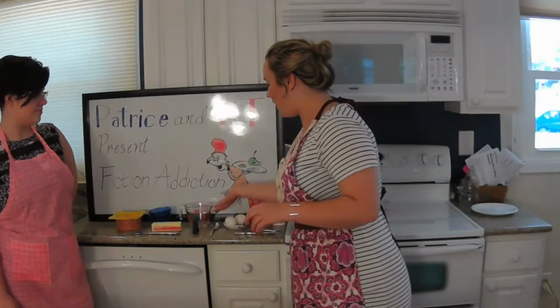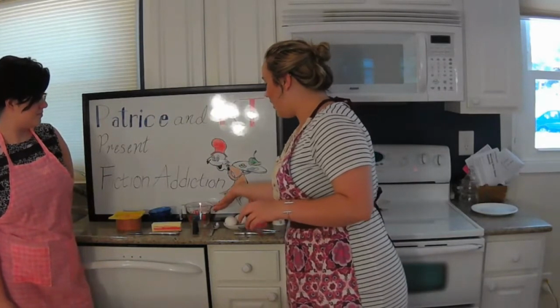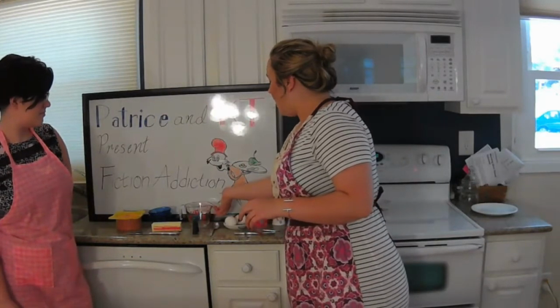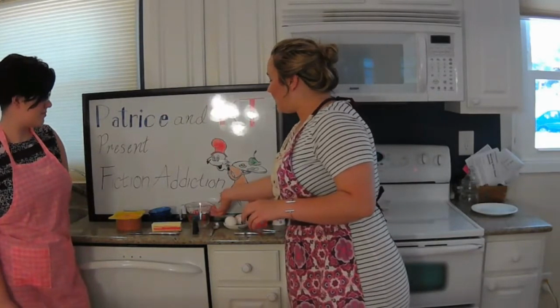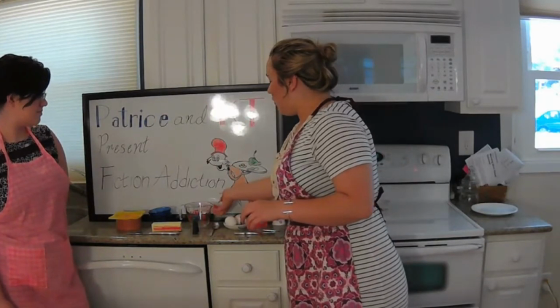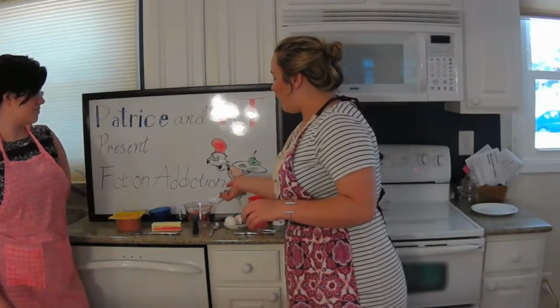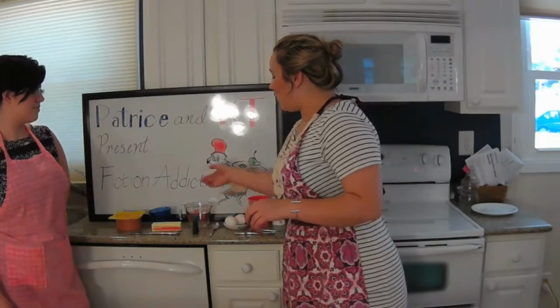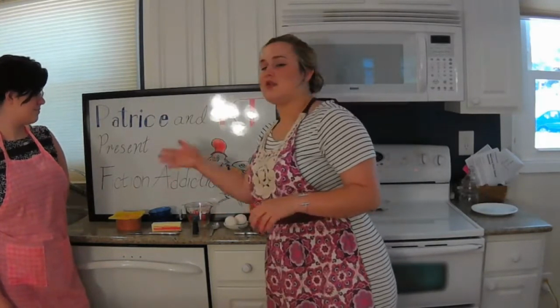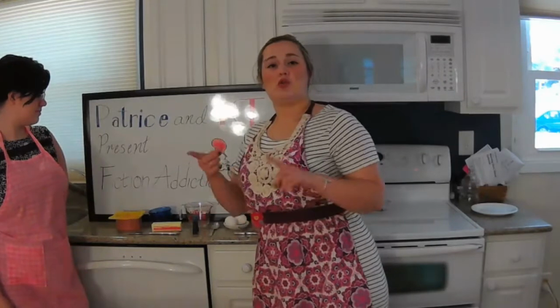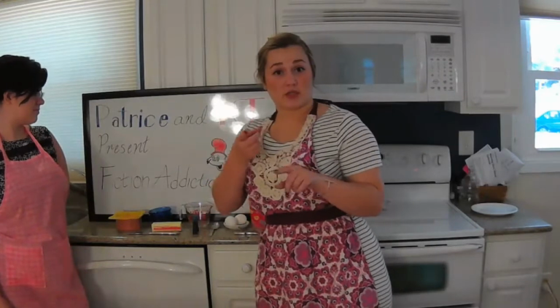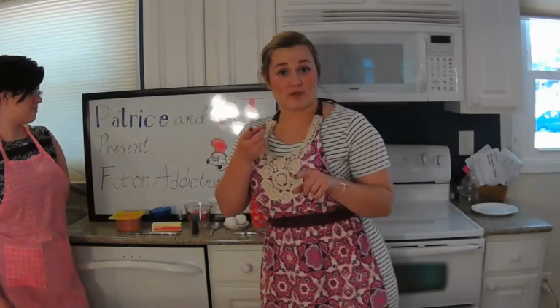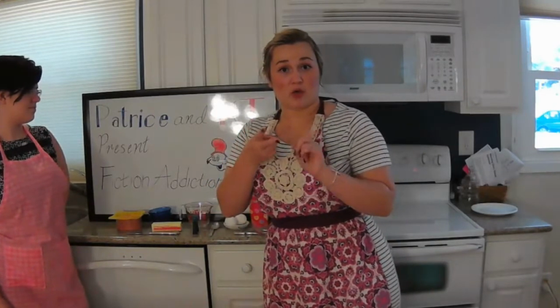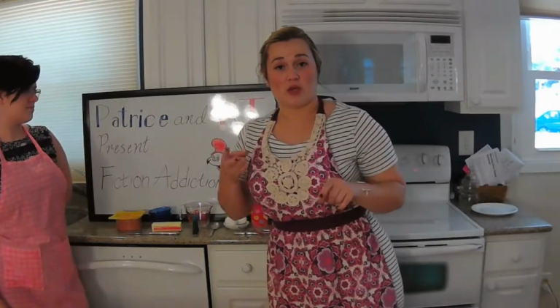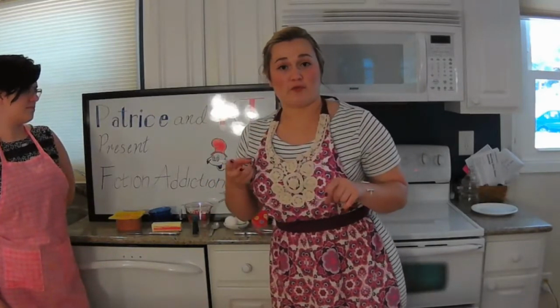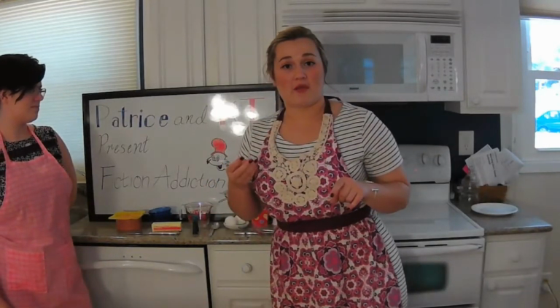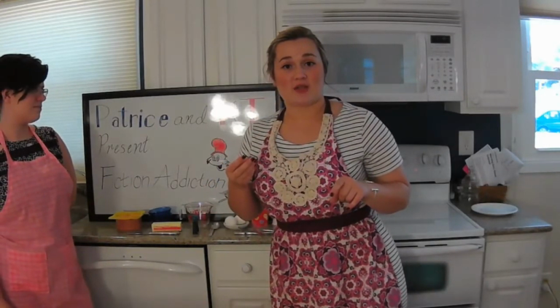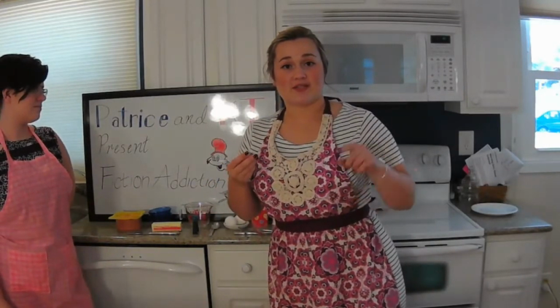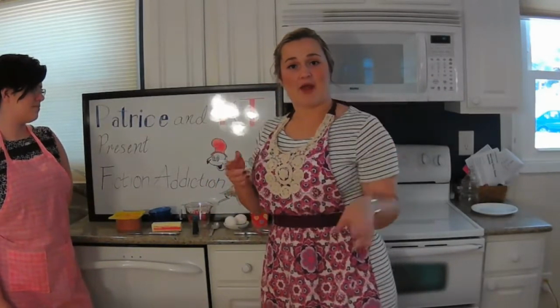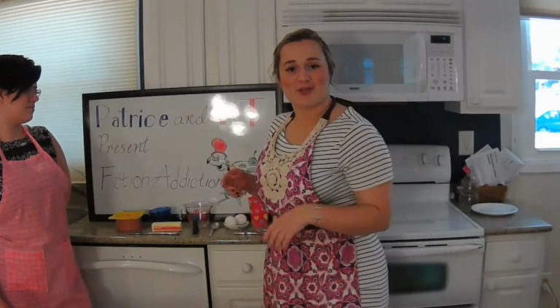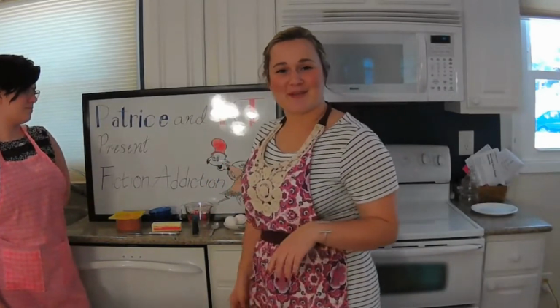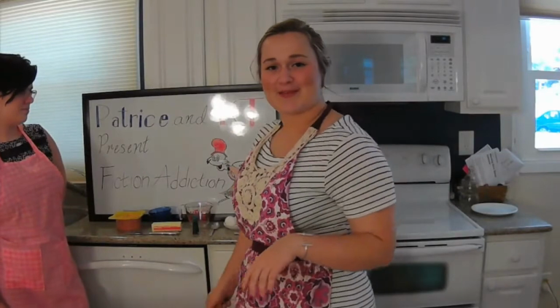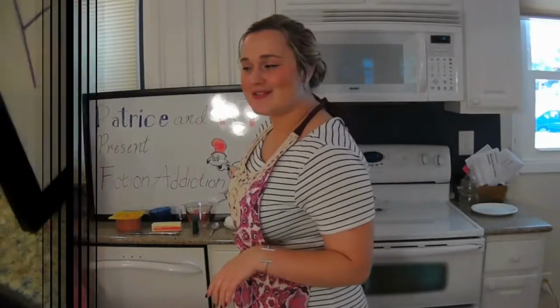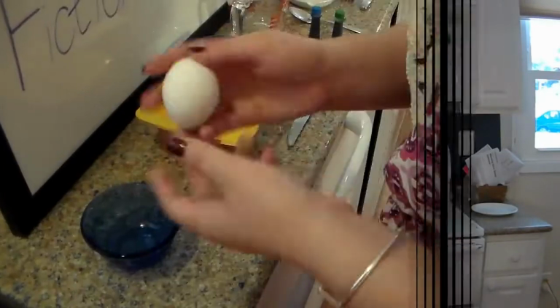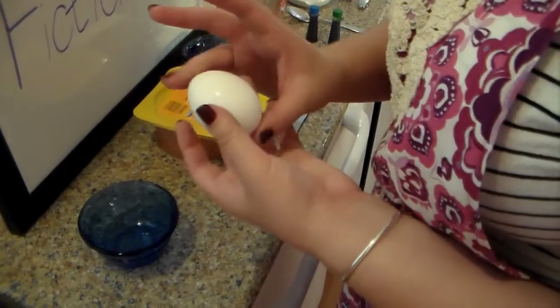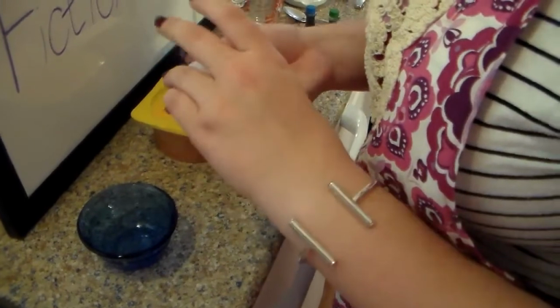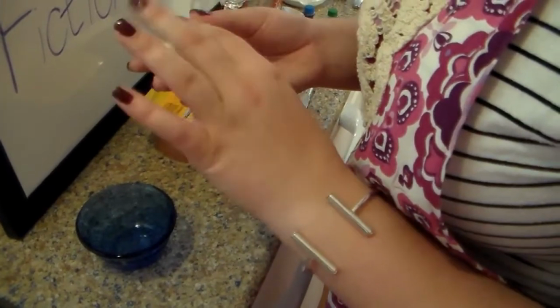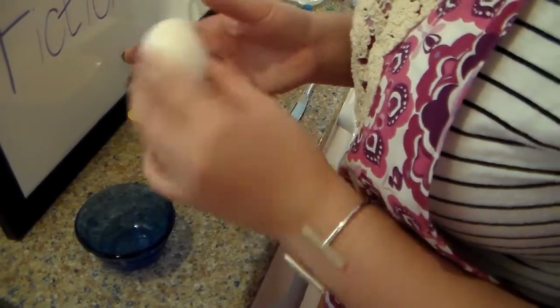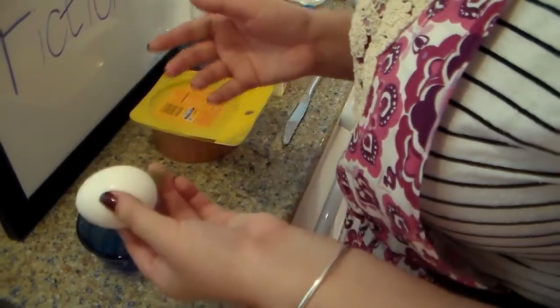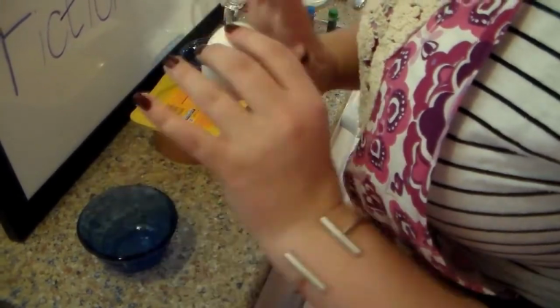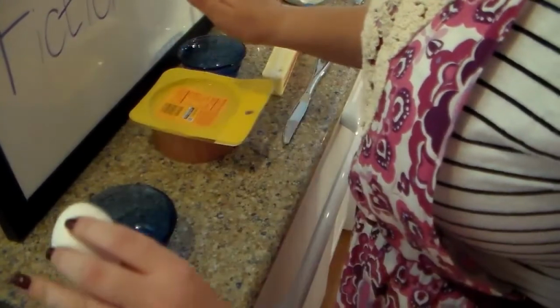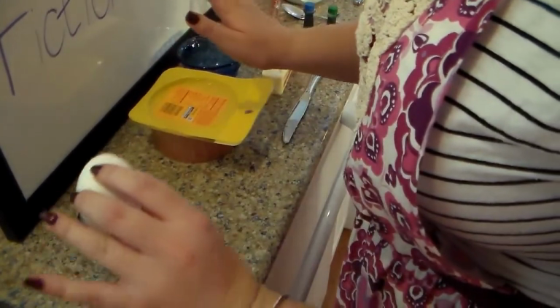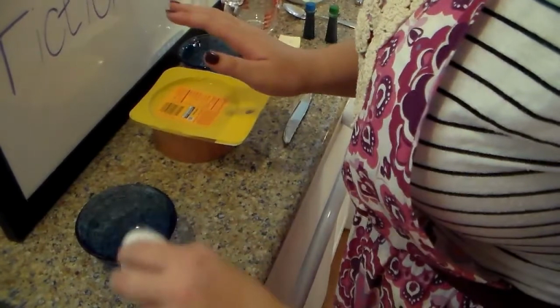One mixing bowl for the yolks, and then two more: one is going to be for butter, one is going to be for the egg whites that we separate. I will show you how to separate egg yolks from the whites. We're just going to do it the most simple way that I know.